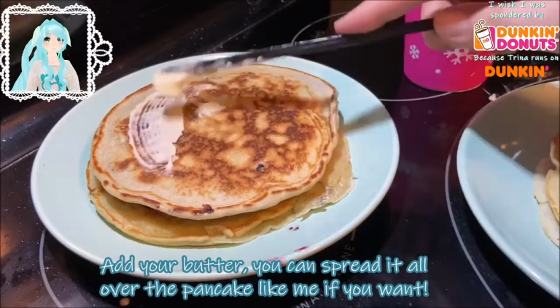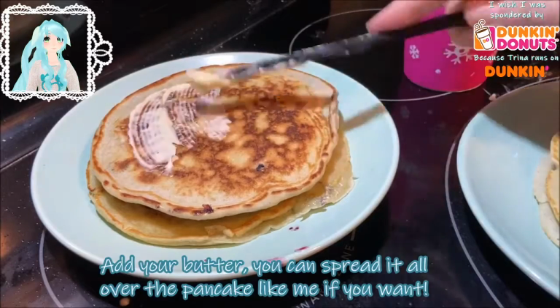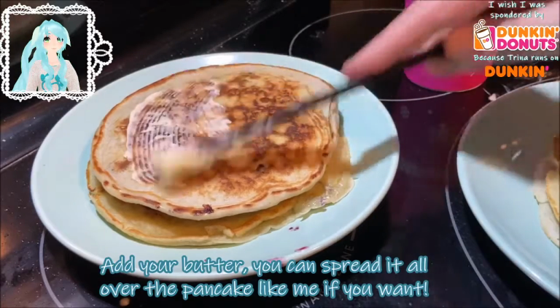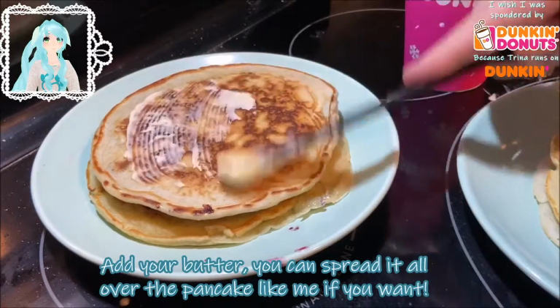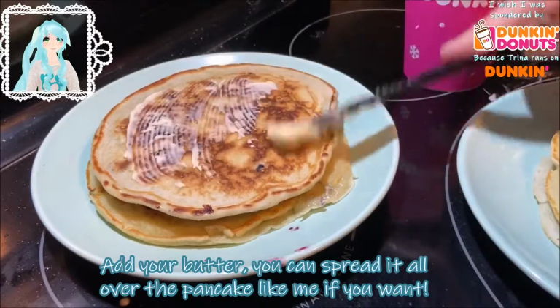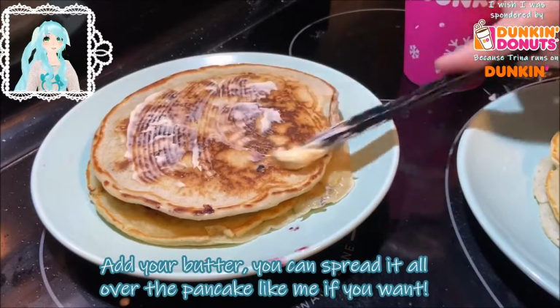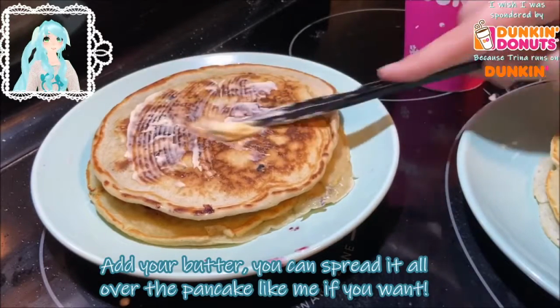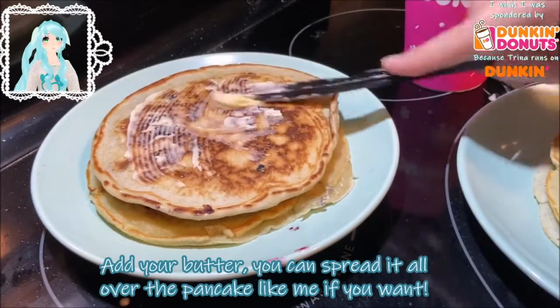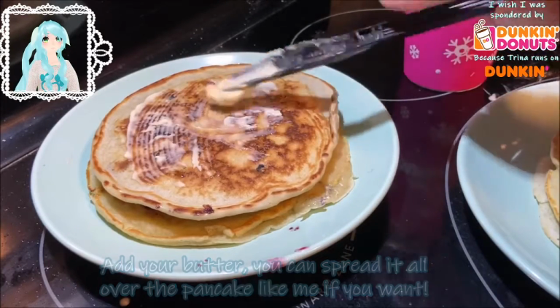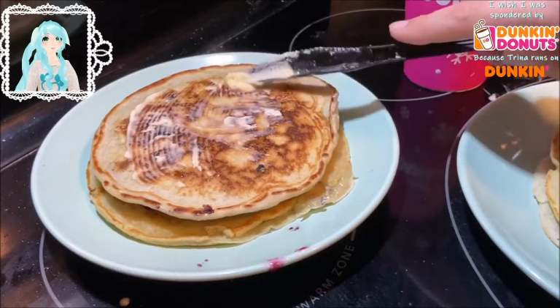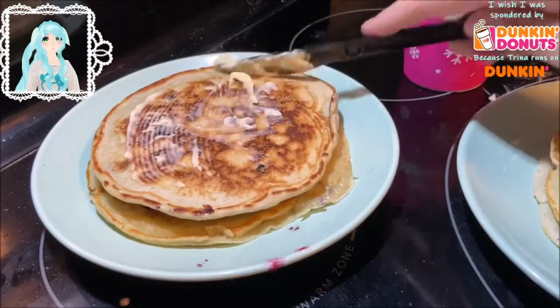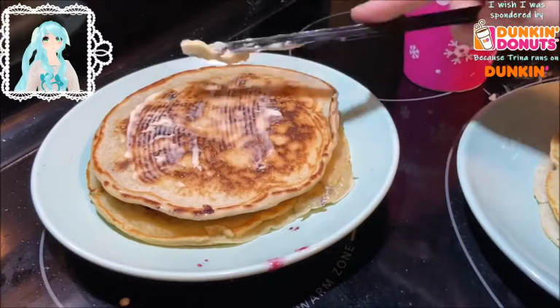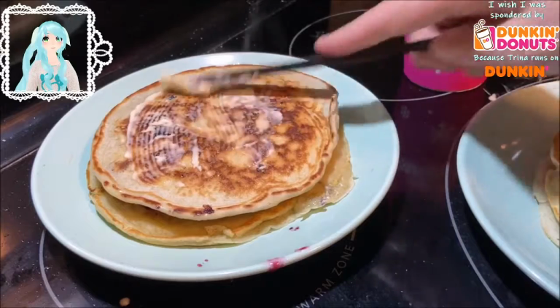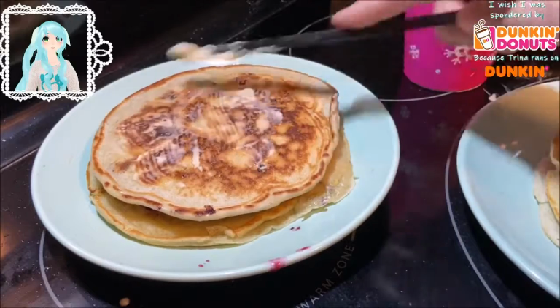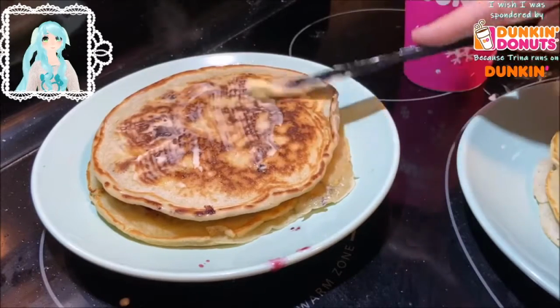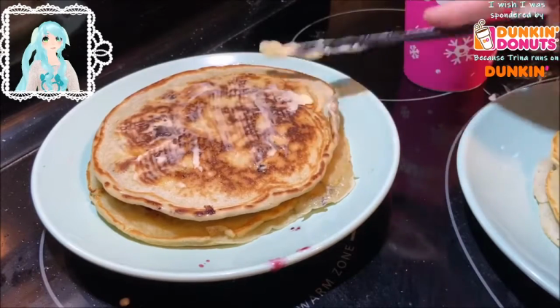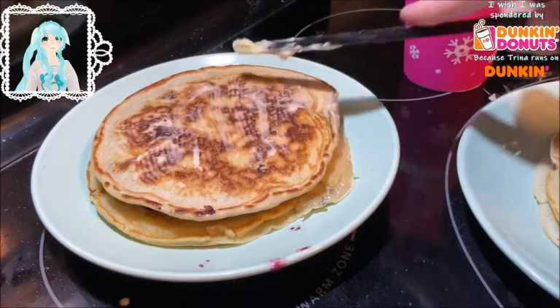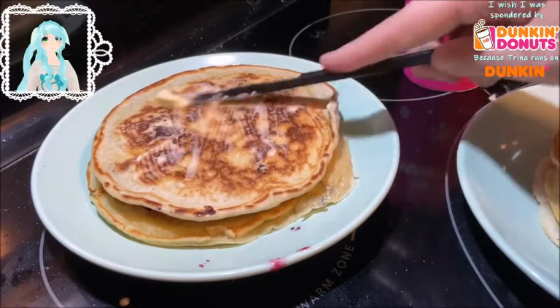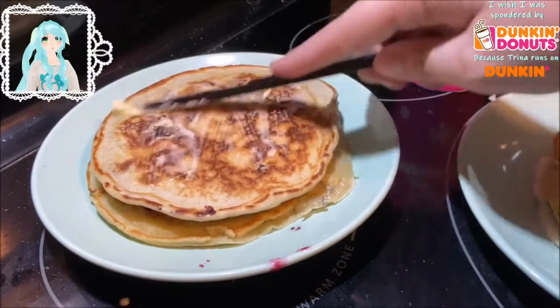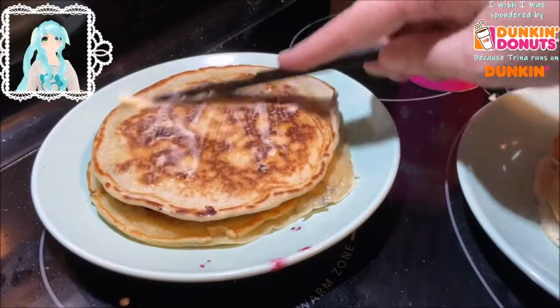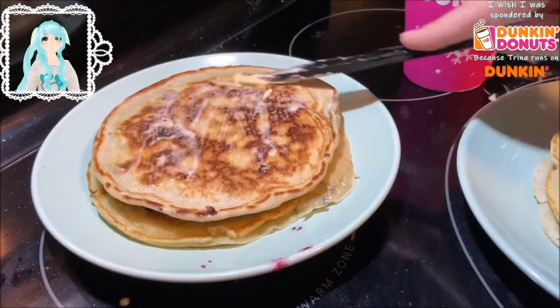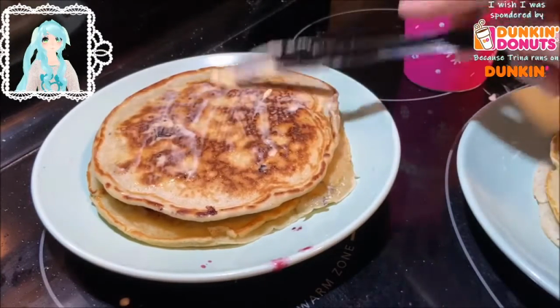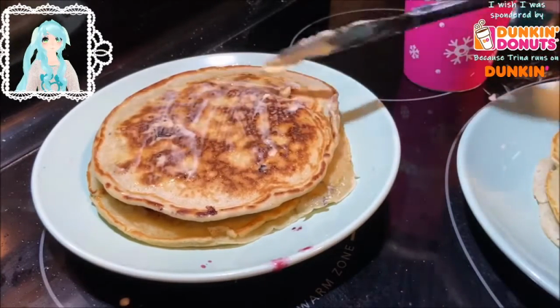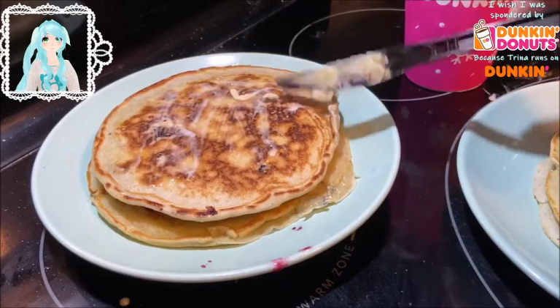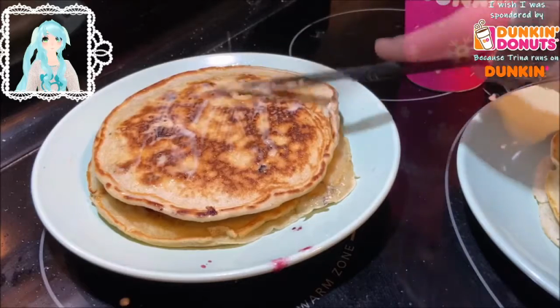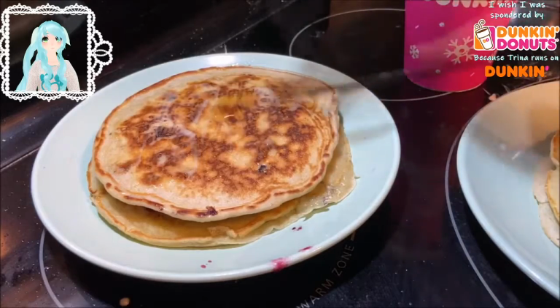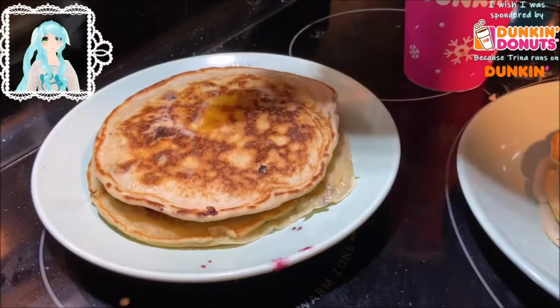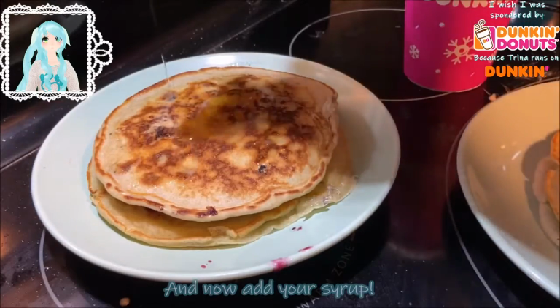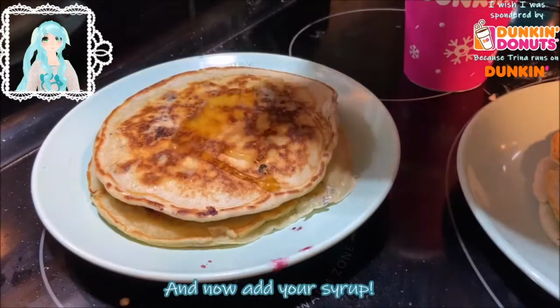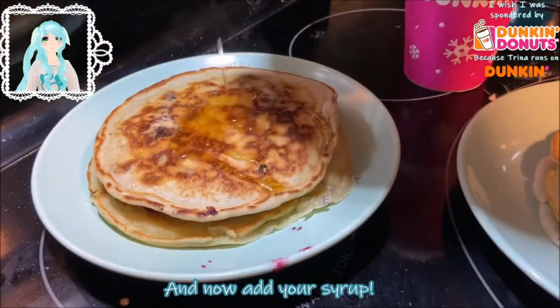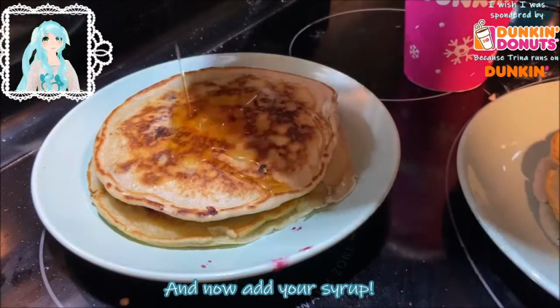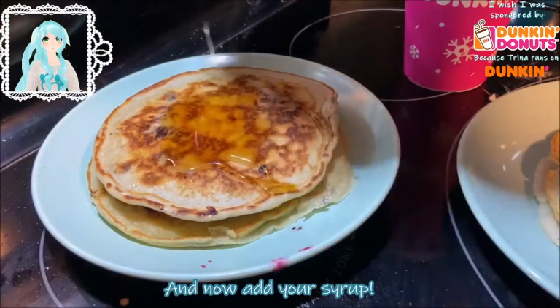Add your butter and you can spread it all over the pancakes like me if you want, or you can just put a little glob of butter on top like most people do. And now add your syrup.